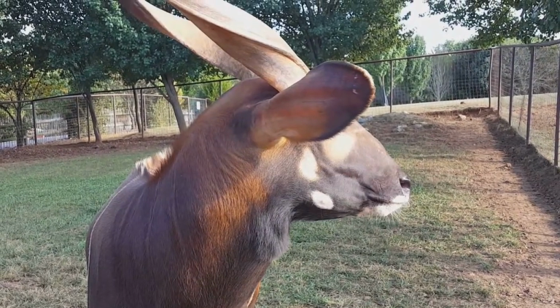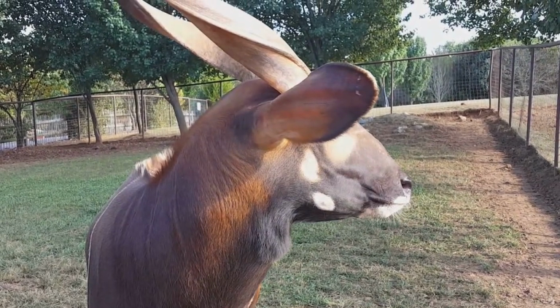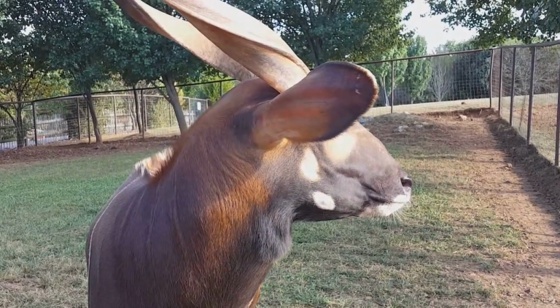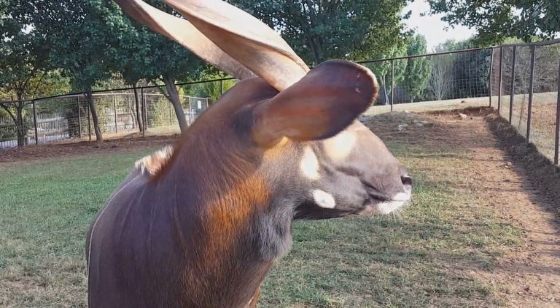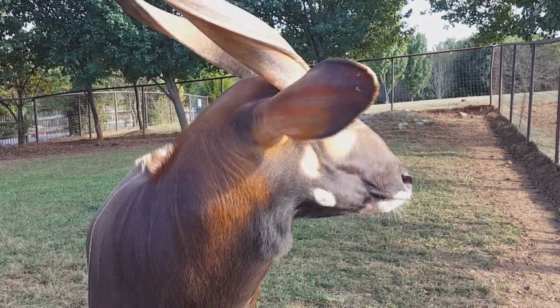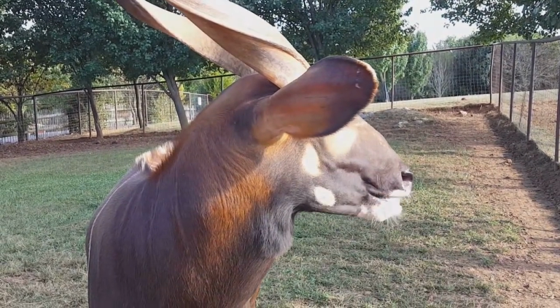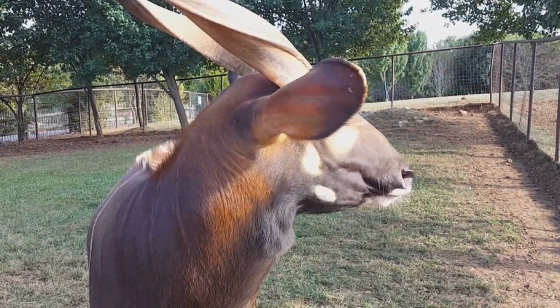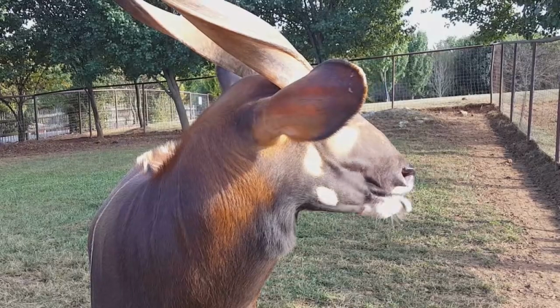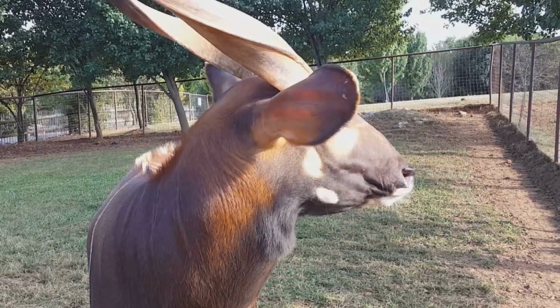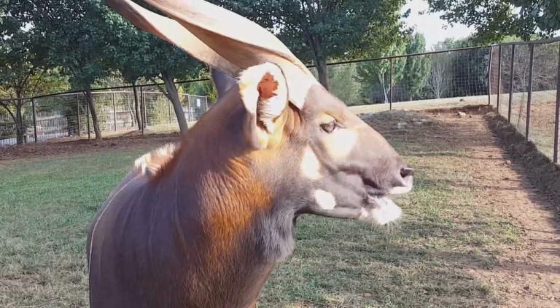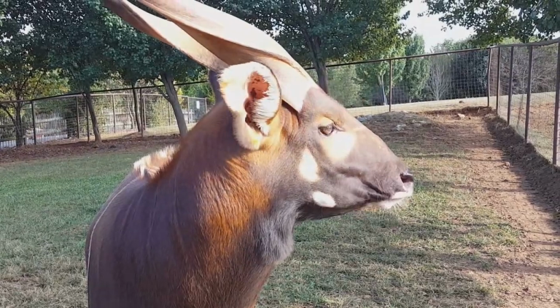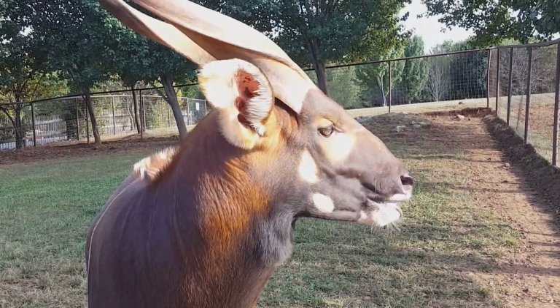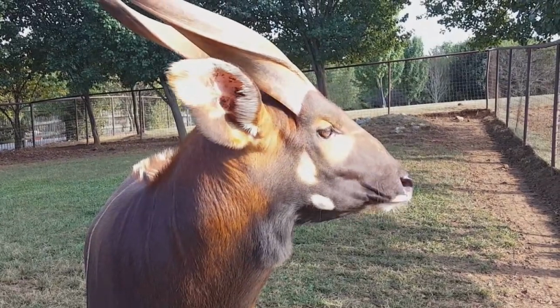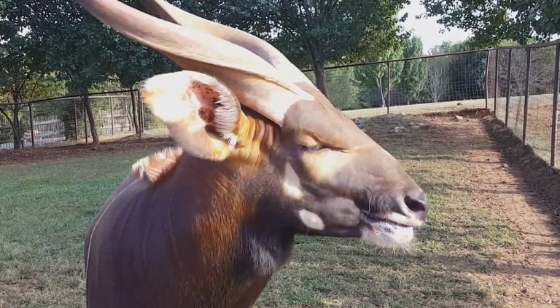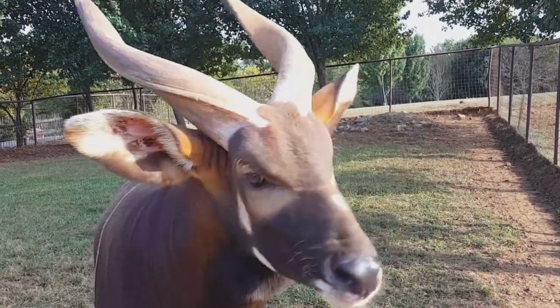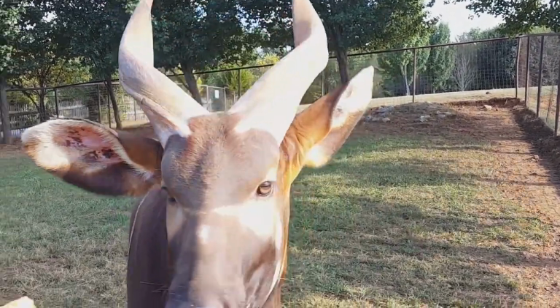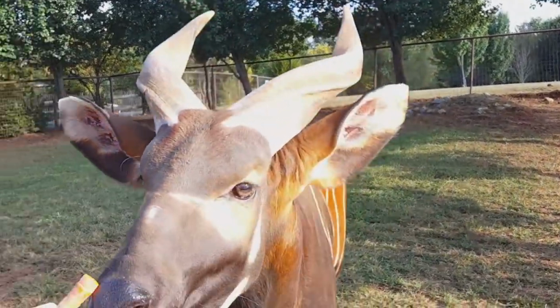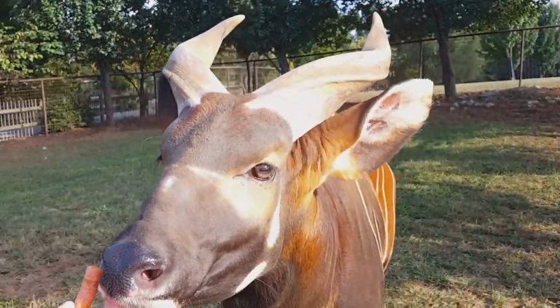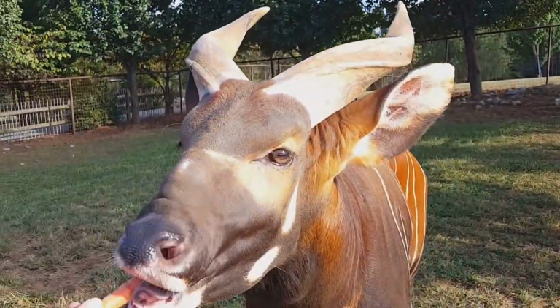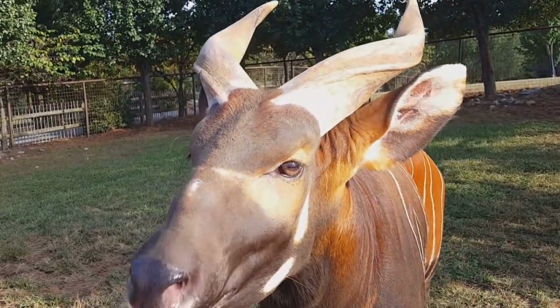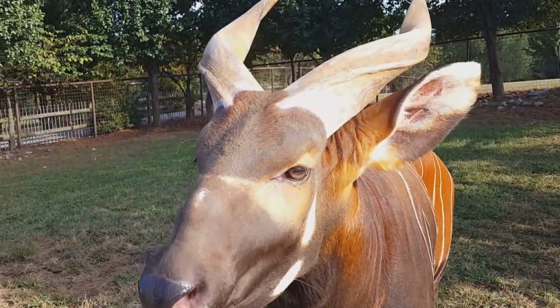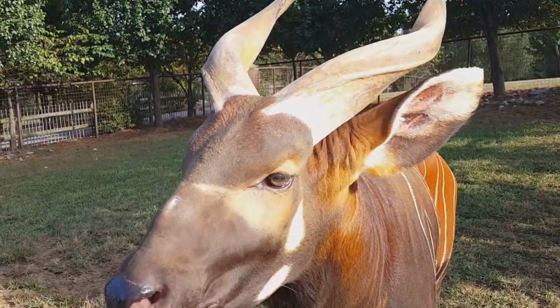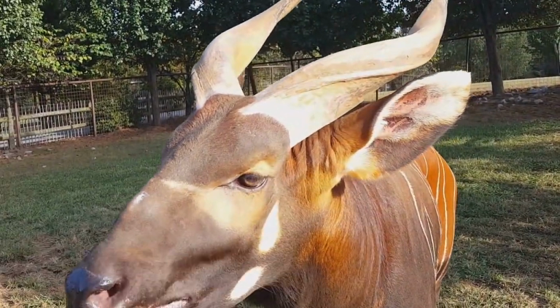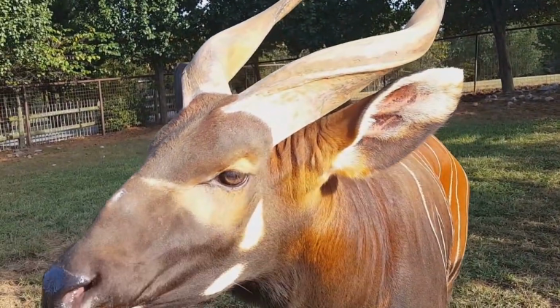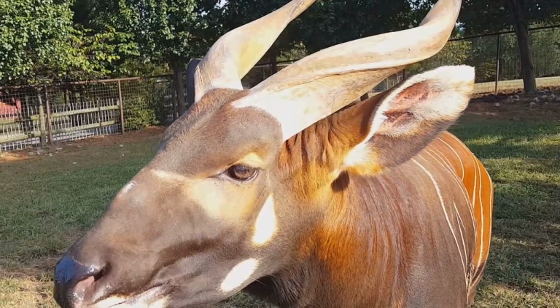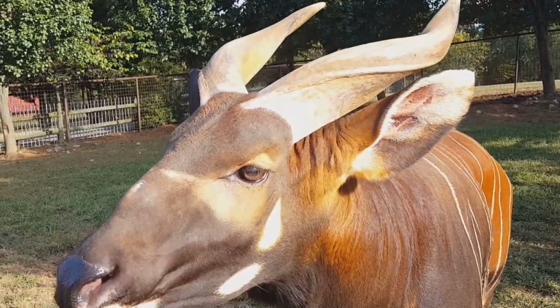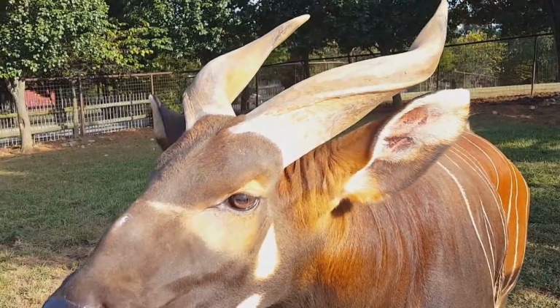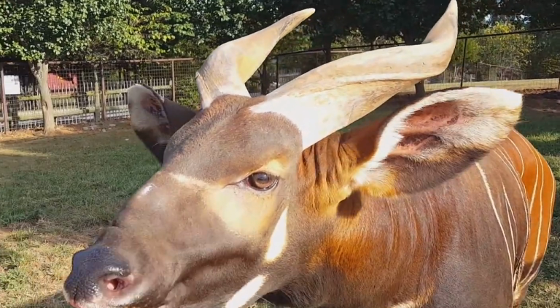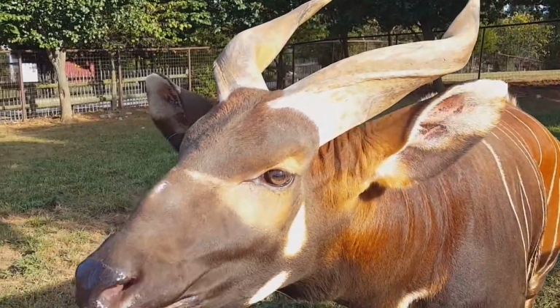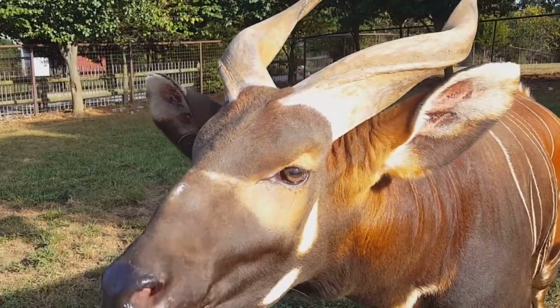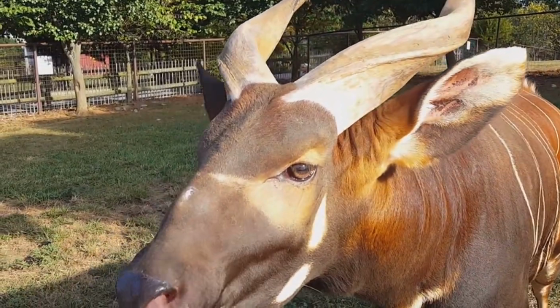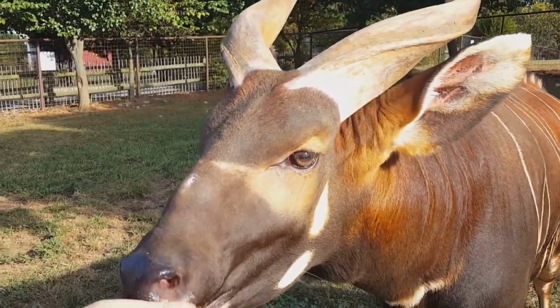Their dark red color allows them to camouflage into the dark brush, and the striping on their body allows them to blend in perfectly when standing among the tree line. Predators can't pick out where the bongo starts and where the bongo stops, so they blend in perfectly as camouflage.